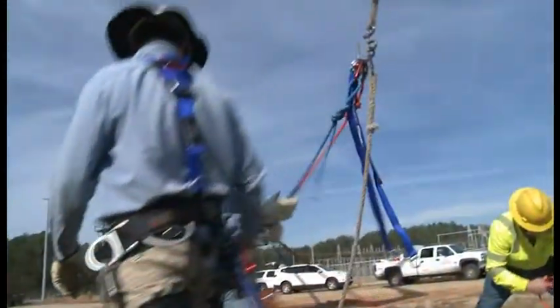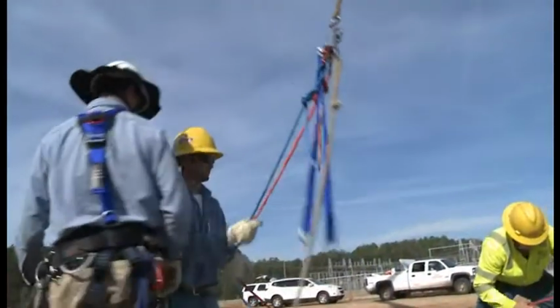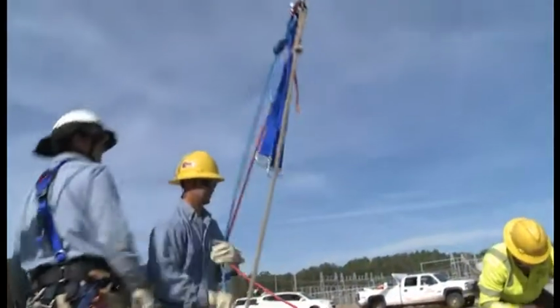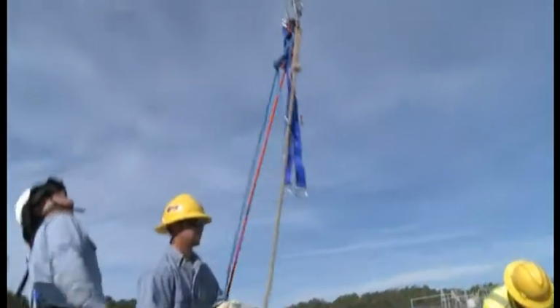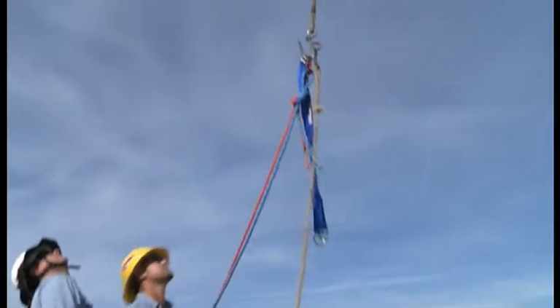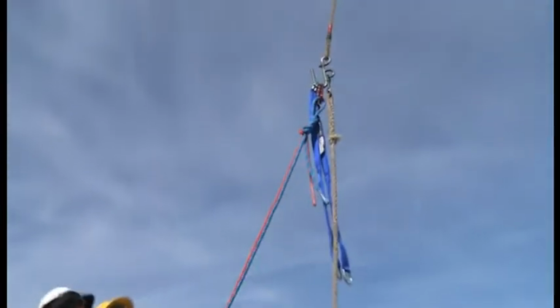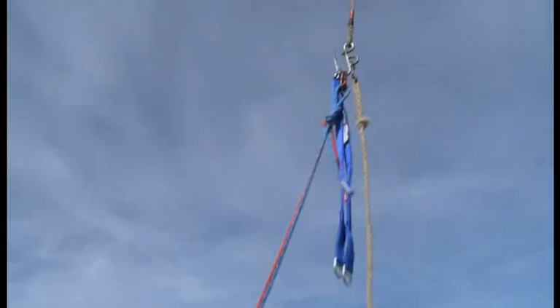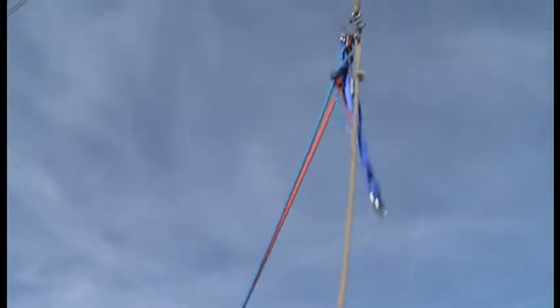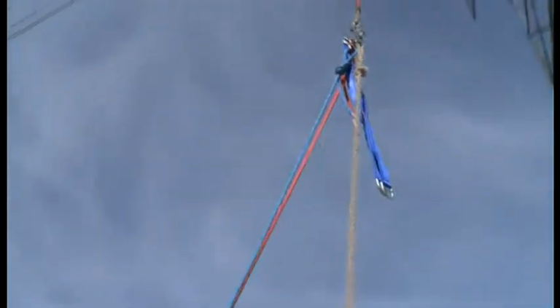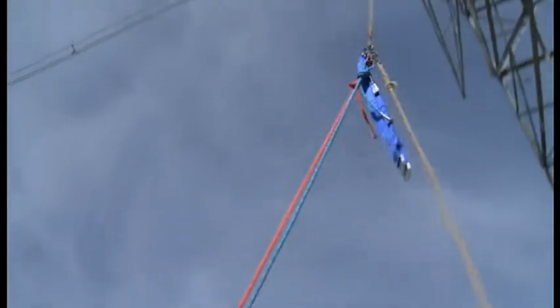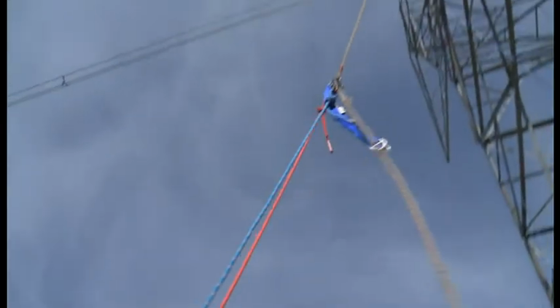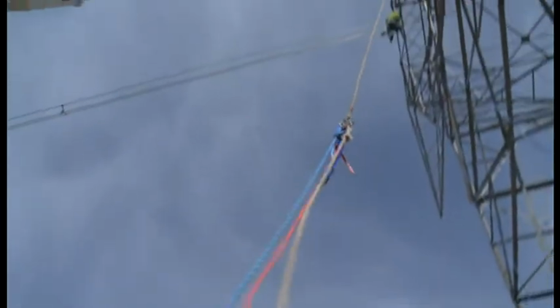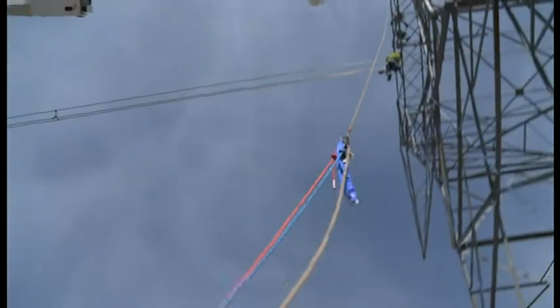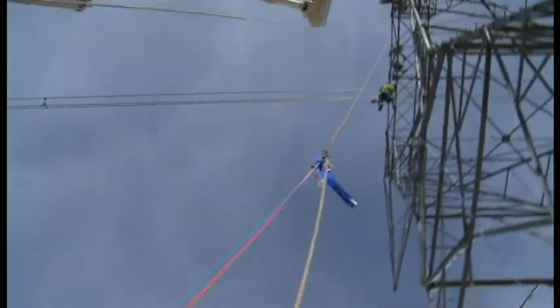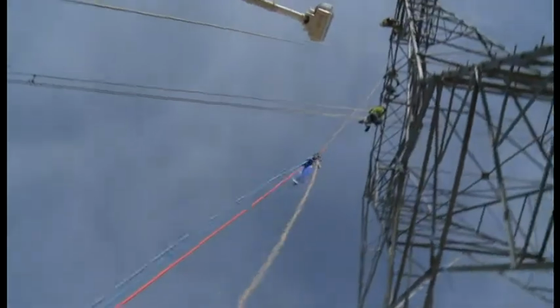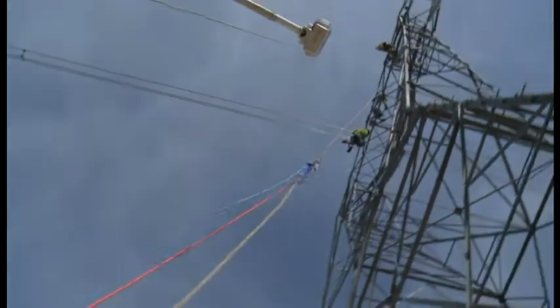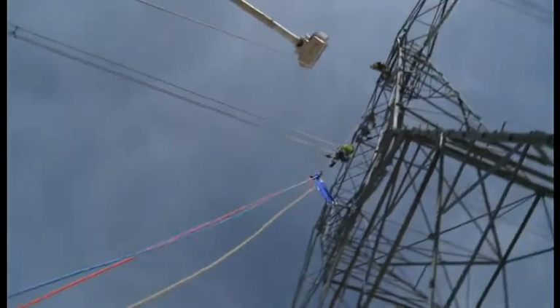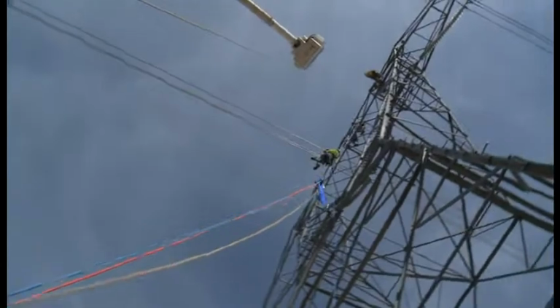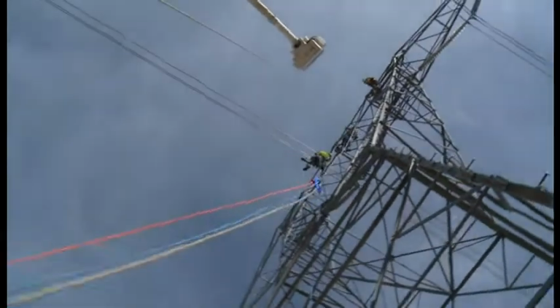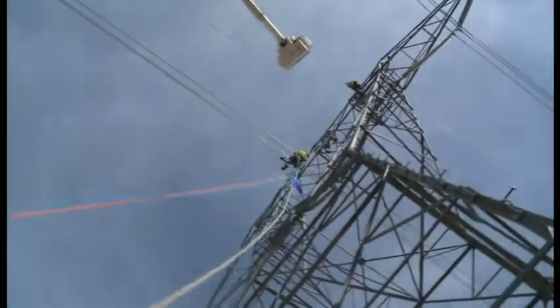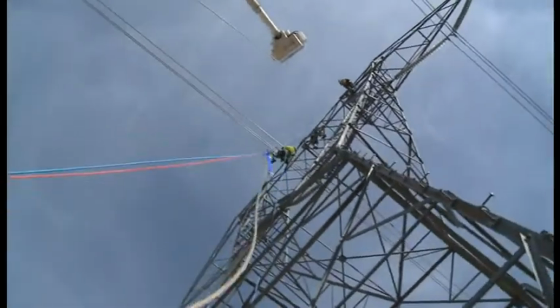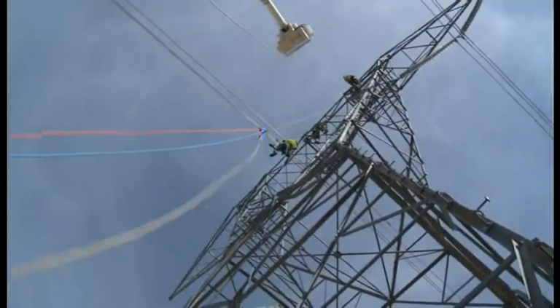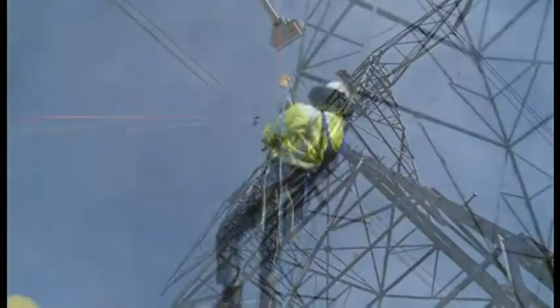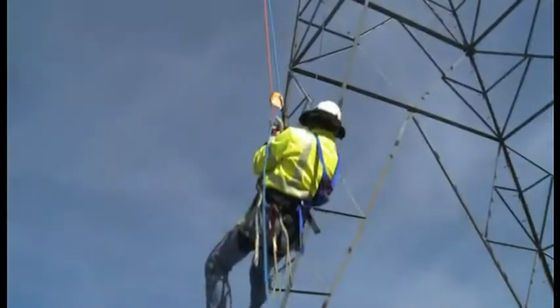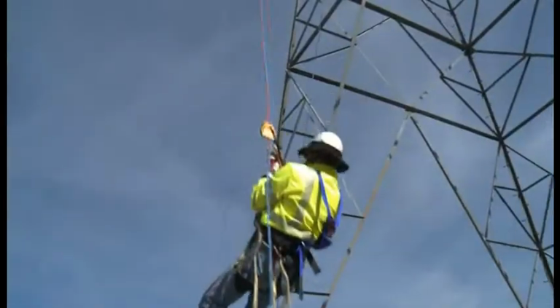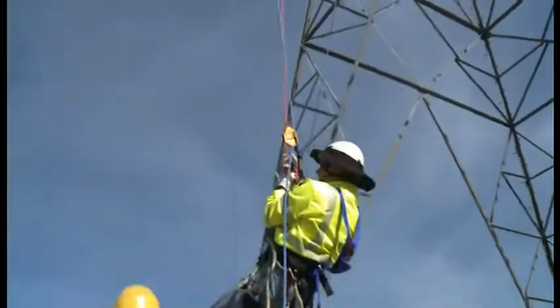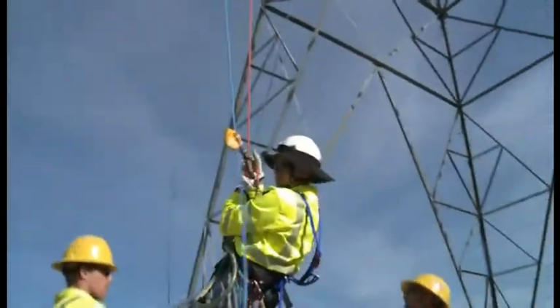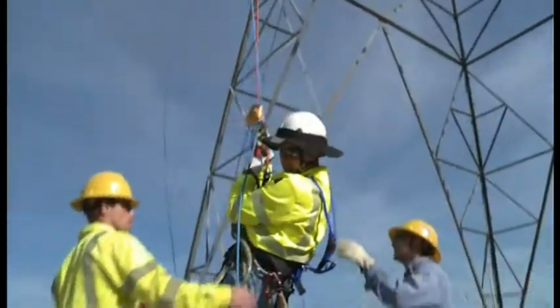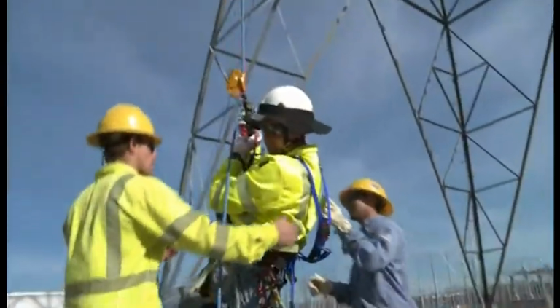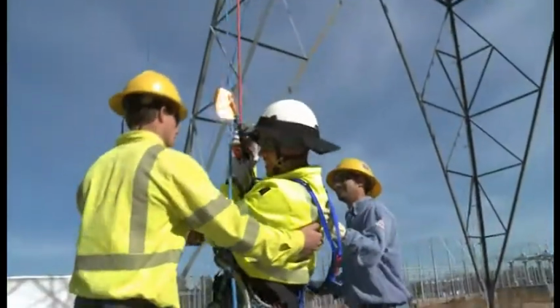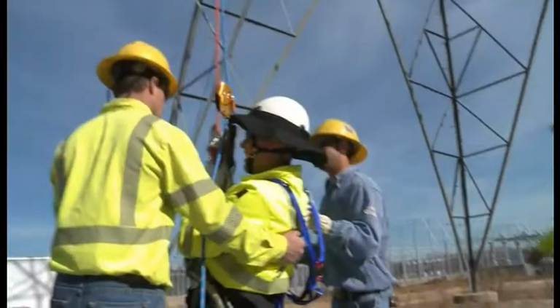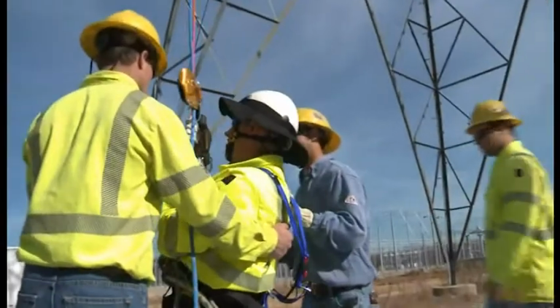The blue rope won't be there during the actual job — only the red. The guy will be dropped off and he'll be doing standard procedures with his line belt, with his strap around the conductor. He'll walk up and do his work. If anything happens, that red rope will be there.